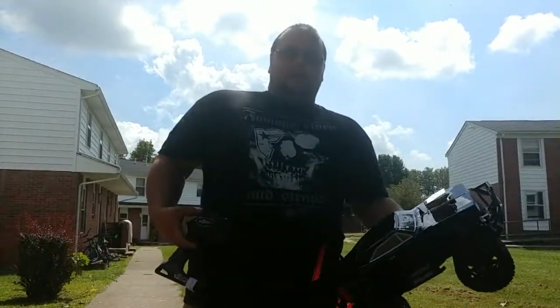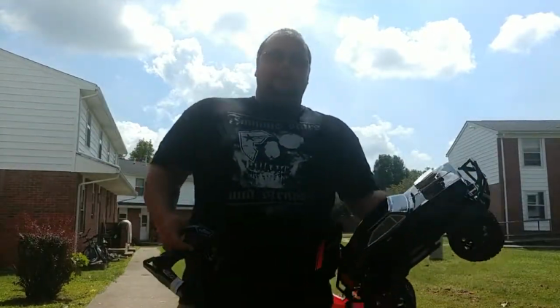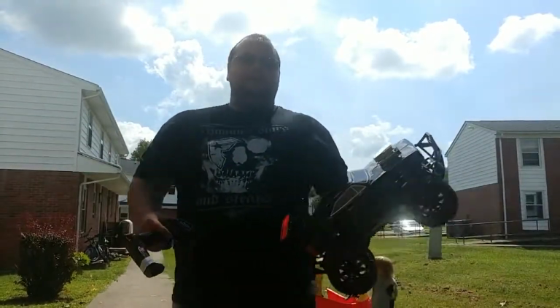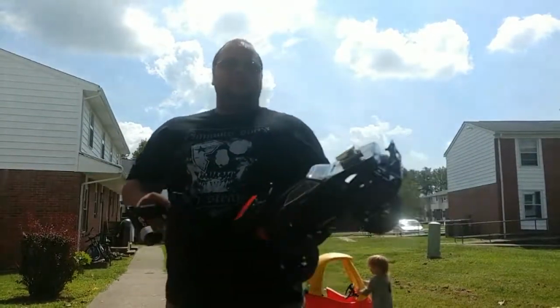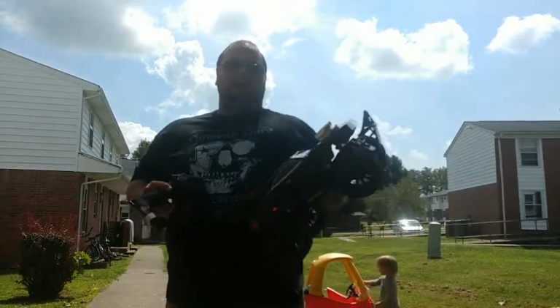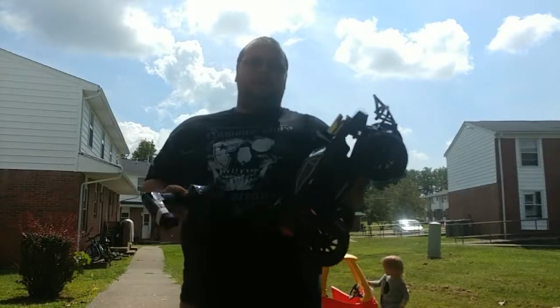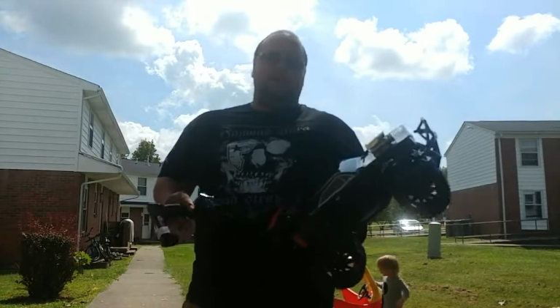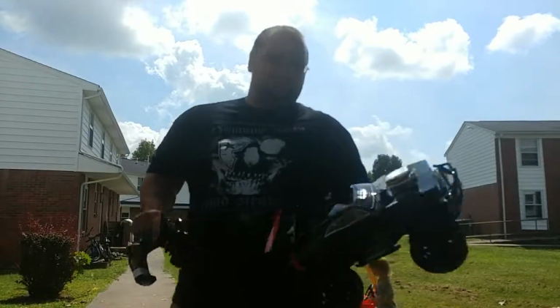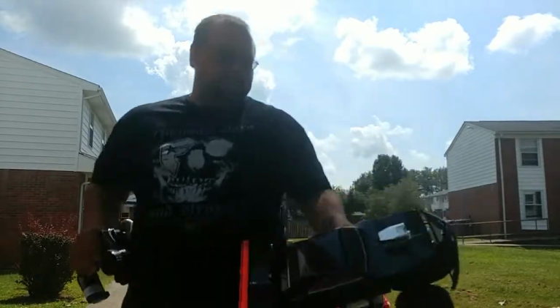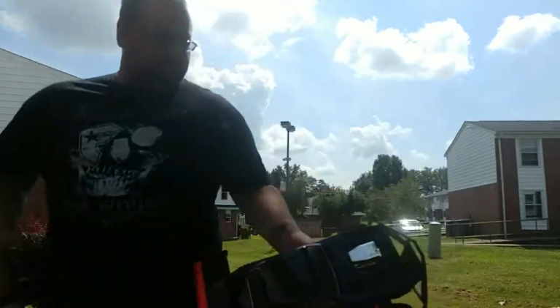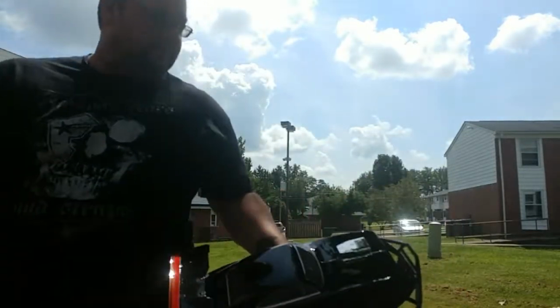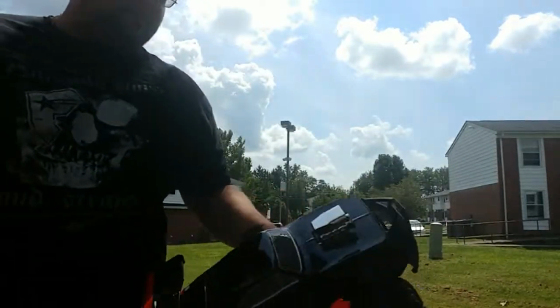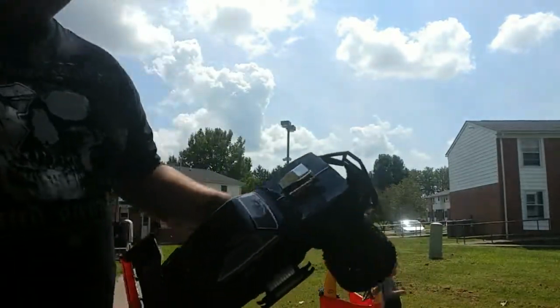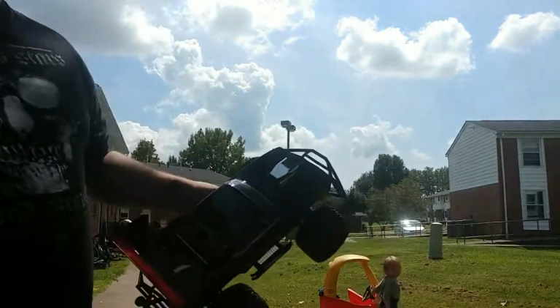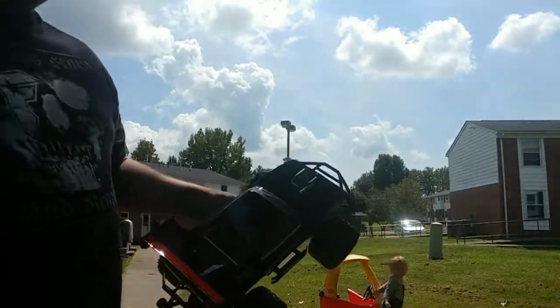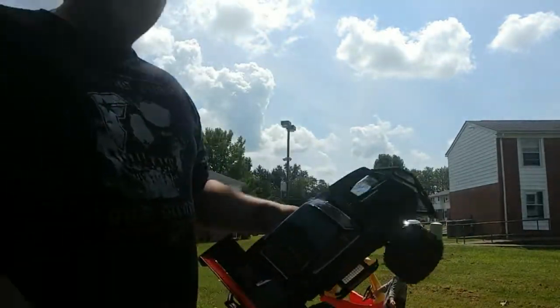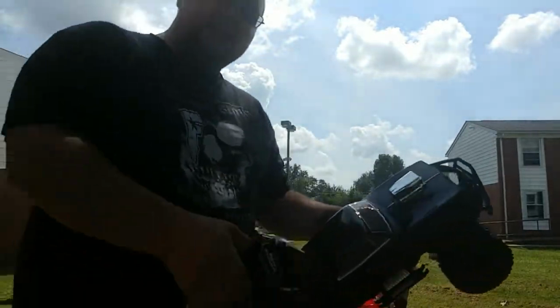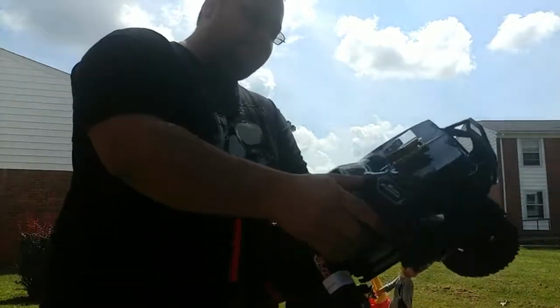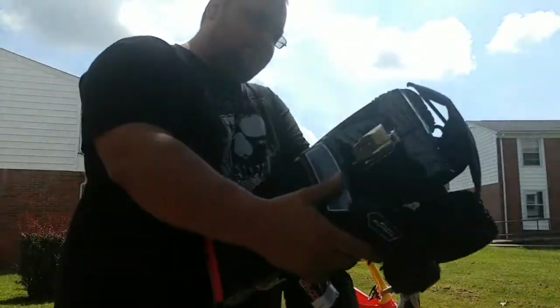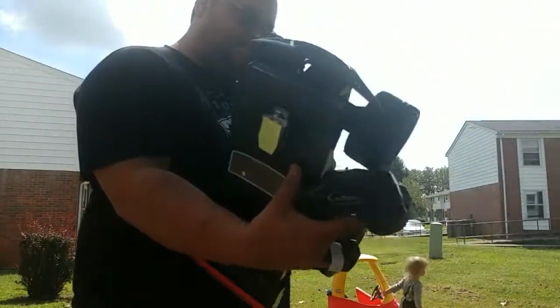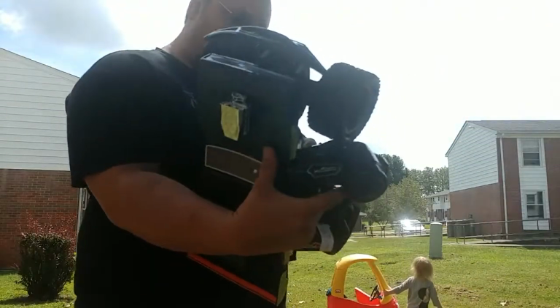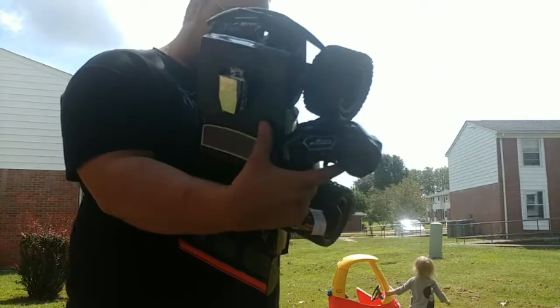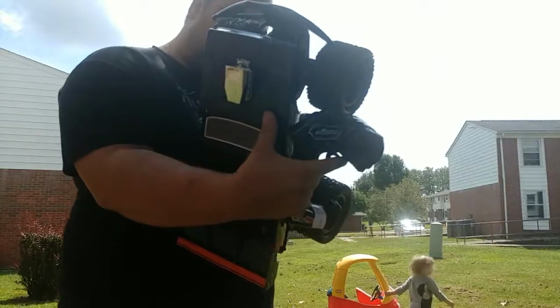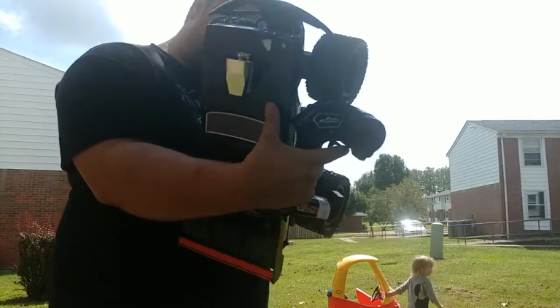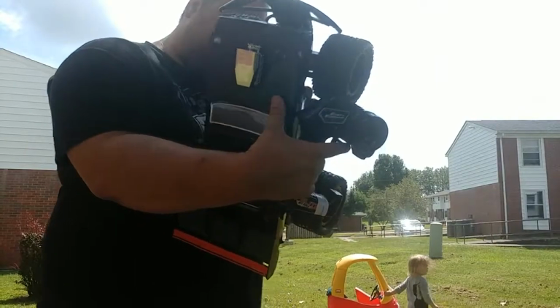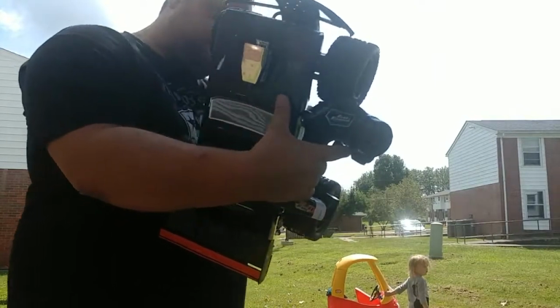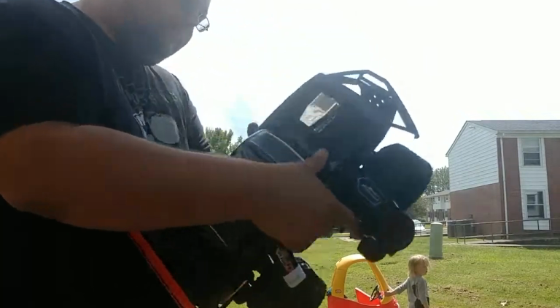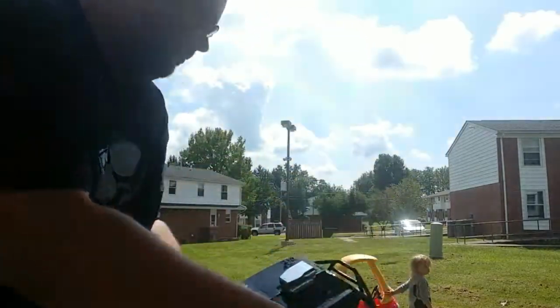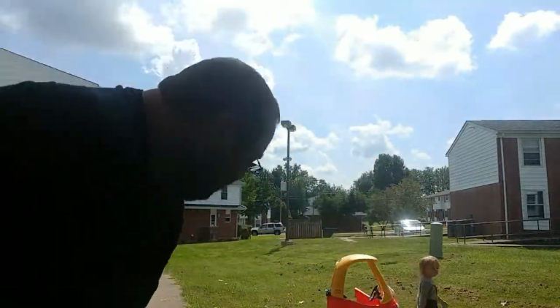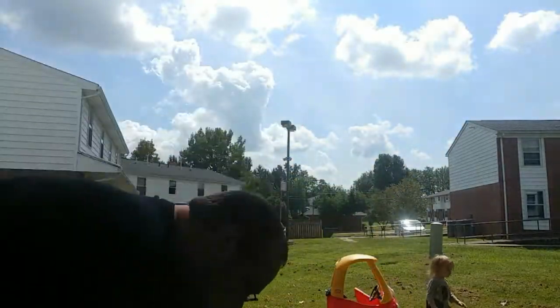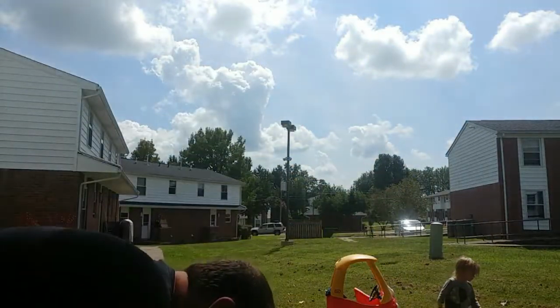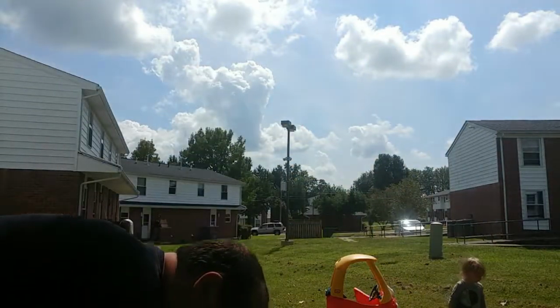Alright guys, out for the test drive. Going to sync it up.